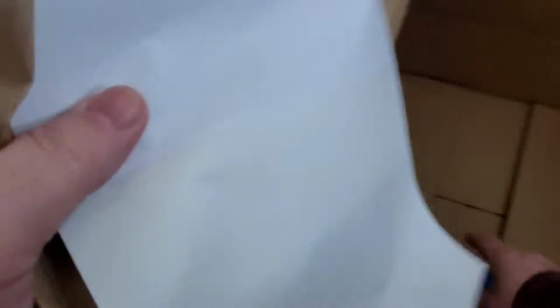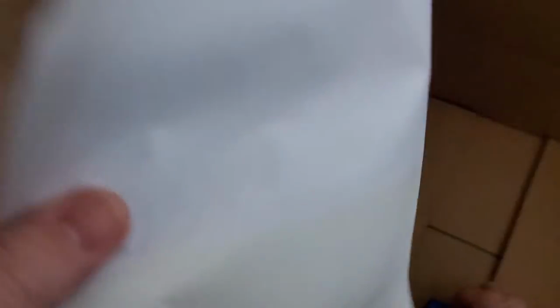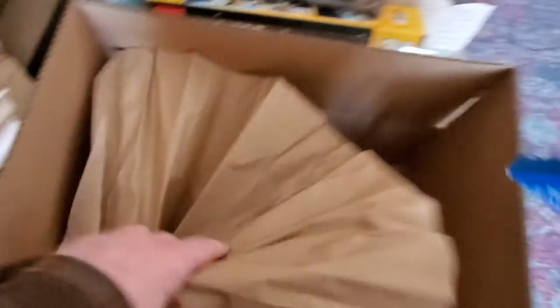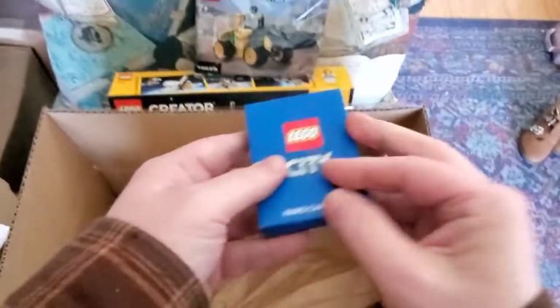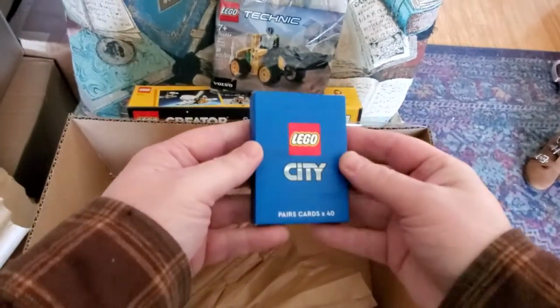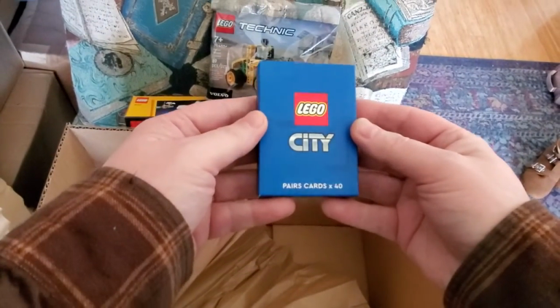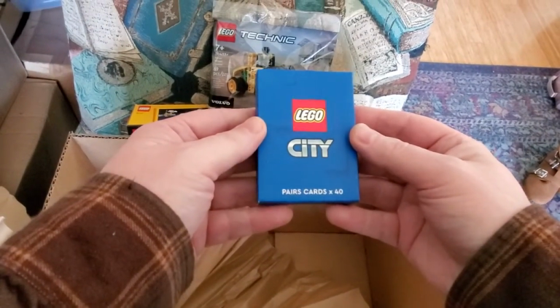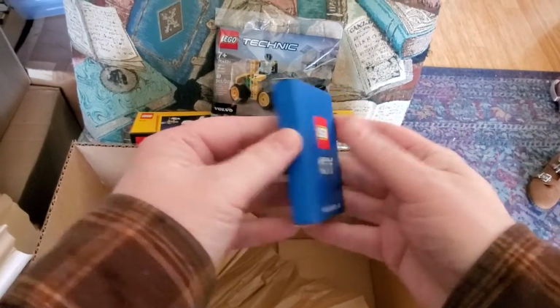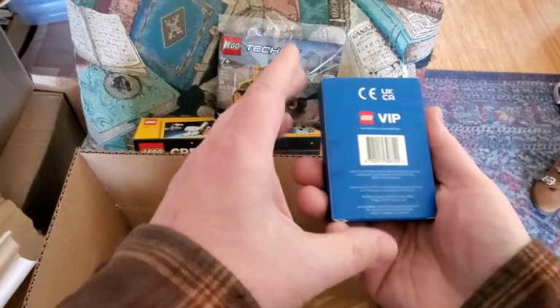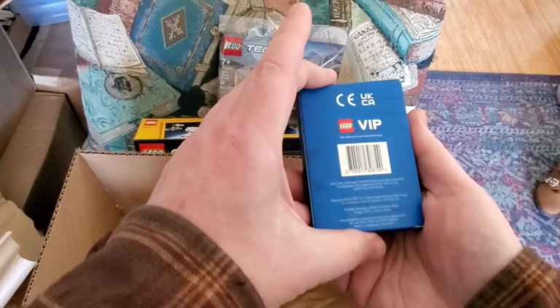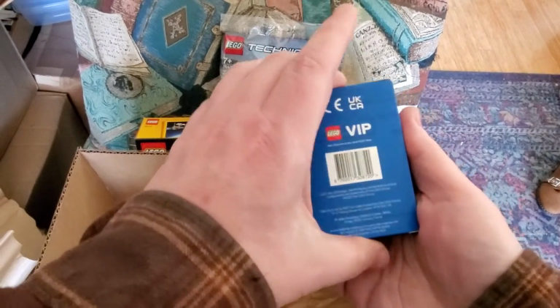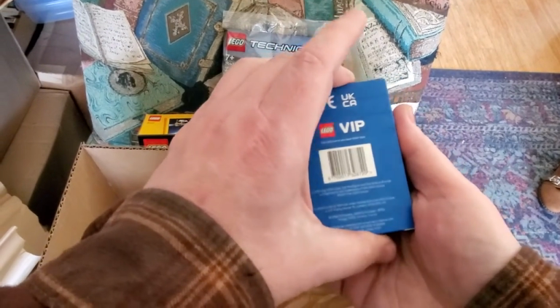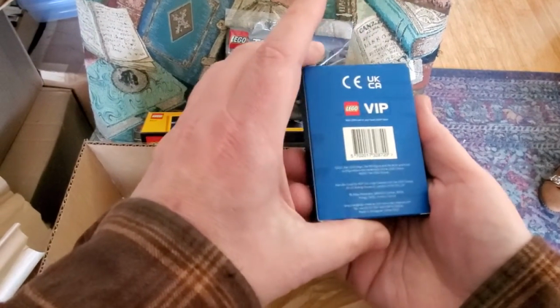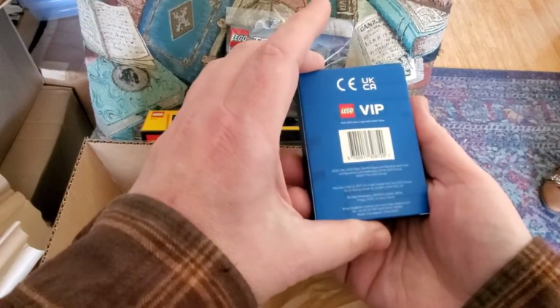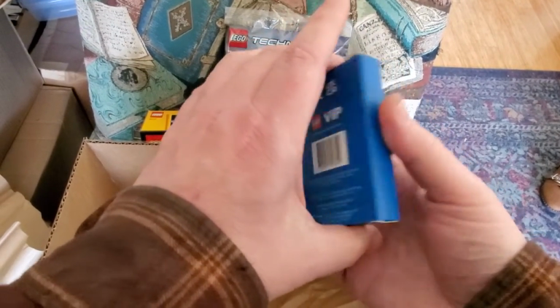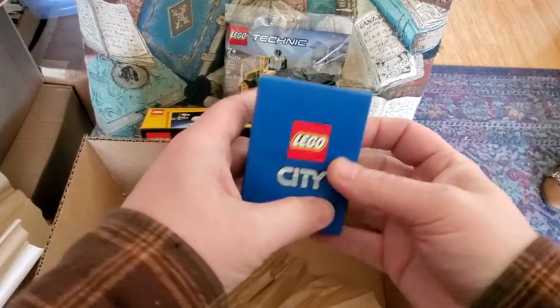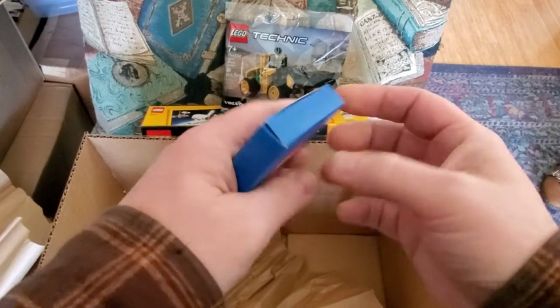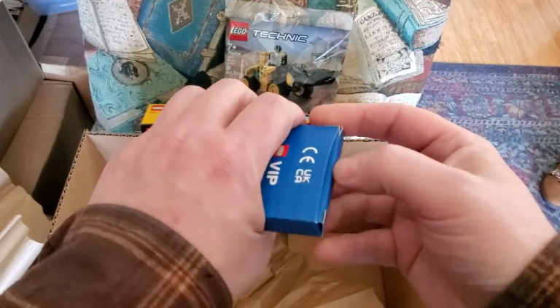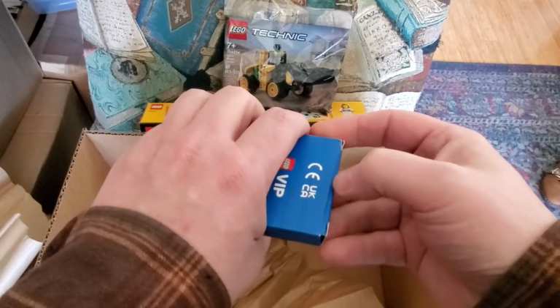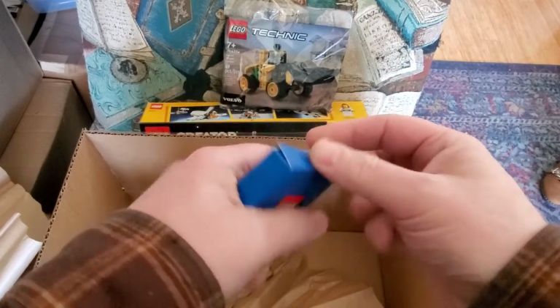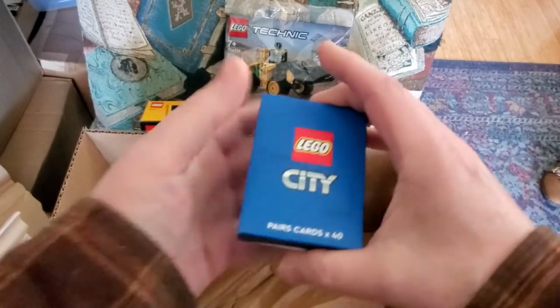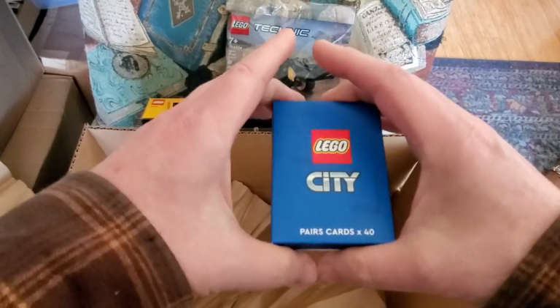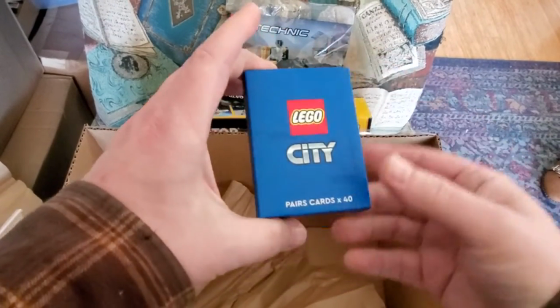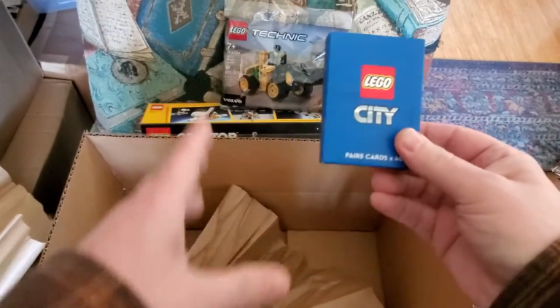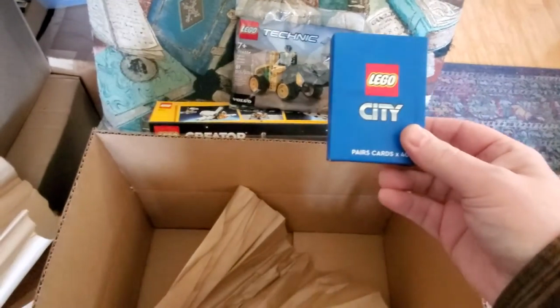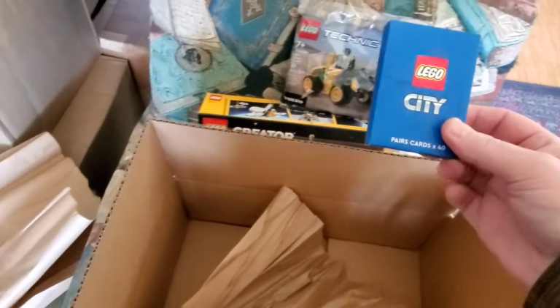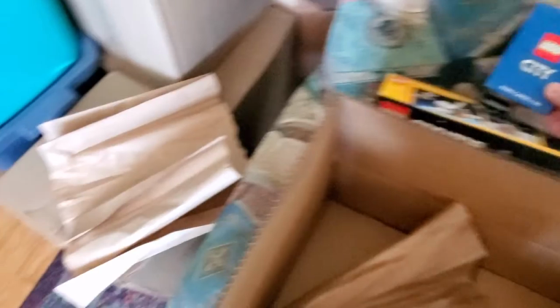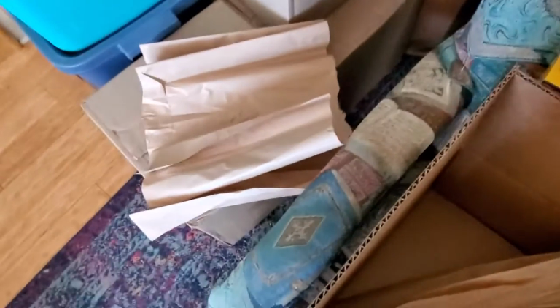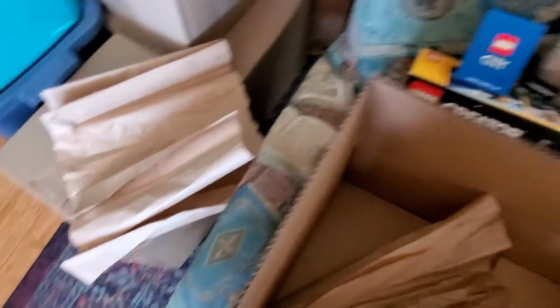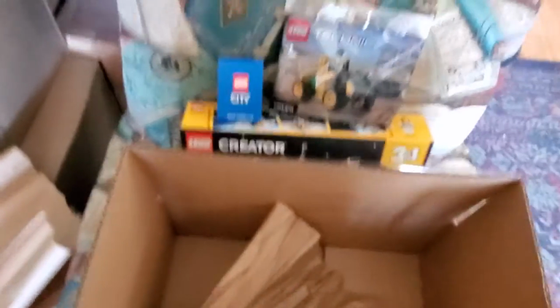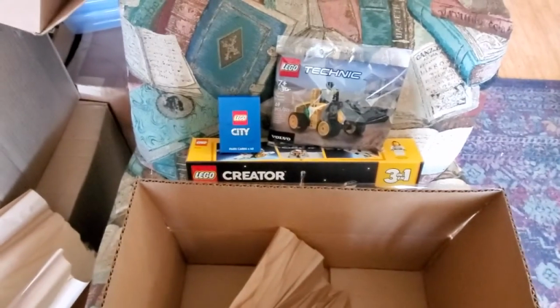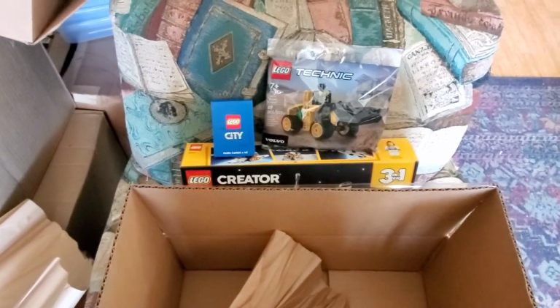I went and redeemed some points that got me those — what they're calling matching cards. I think it's supposed to be like the matching game, where you put them down and turn them over, that sort of thing. So I picked up one of those. And that is the extent of the haul.